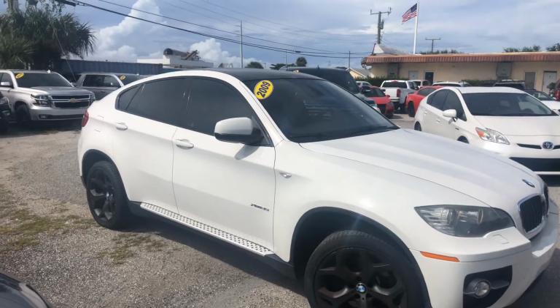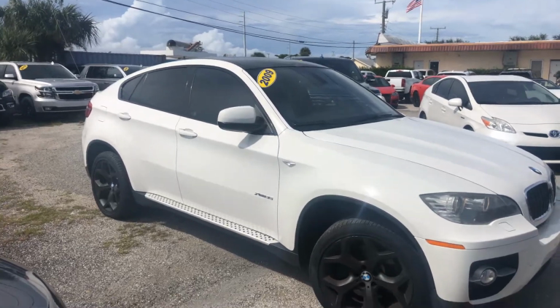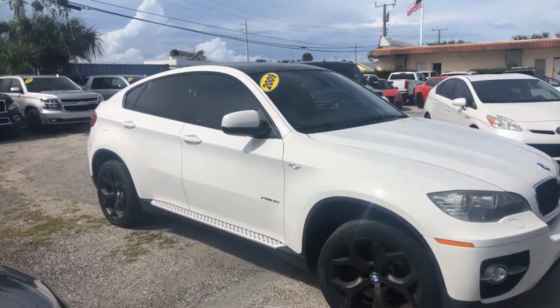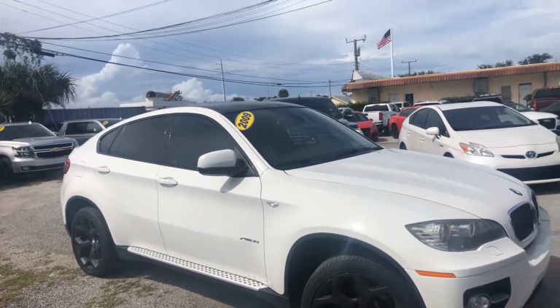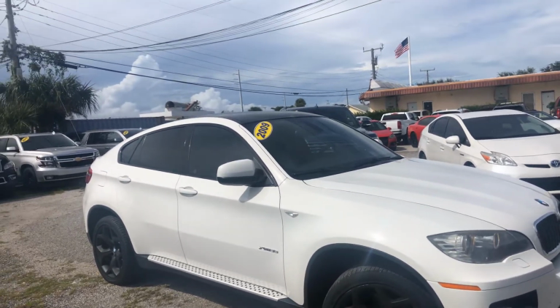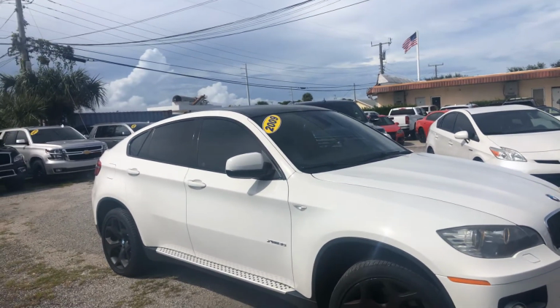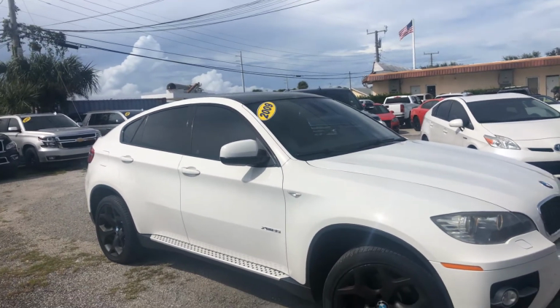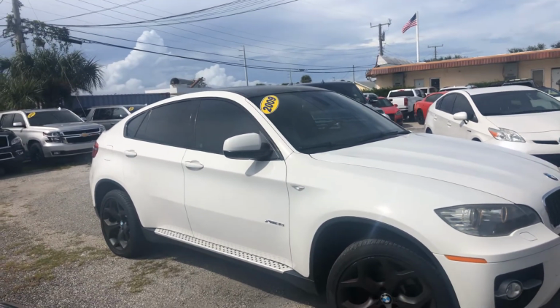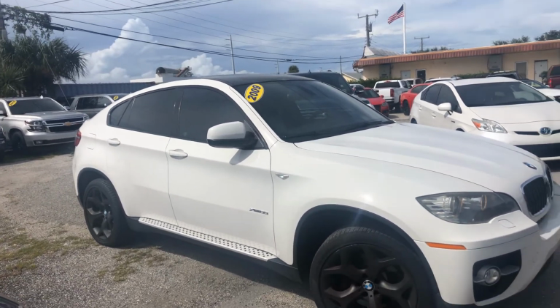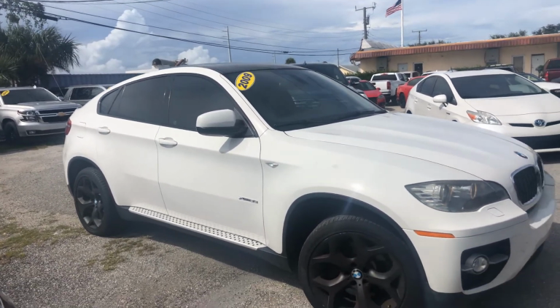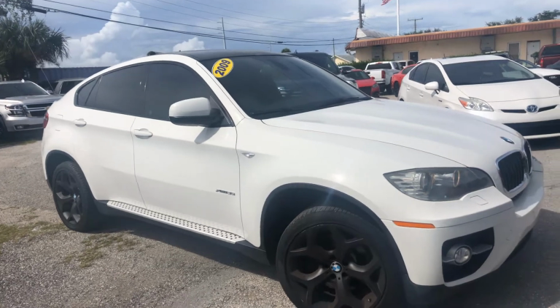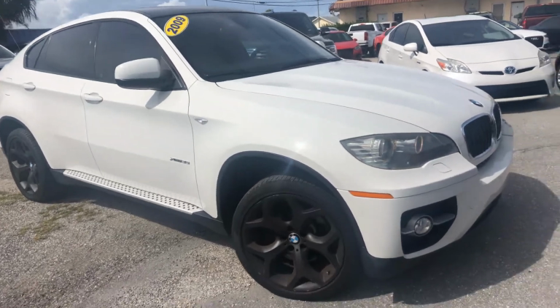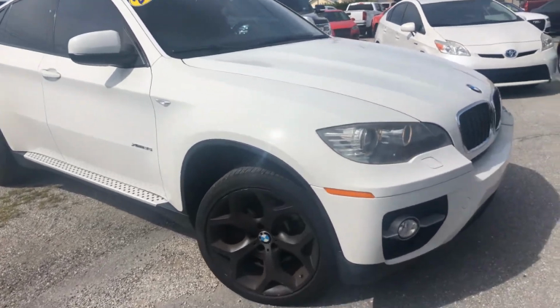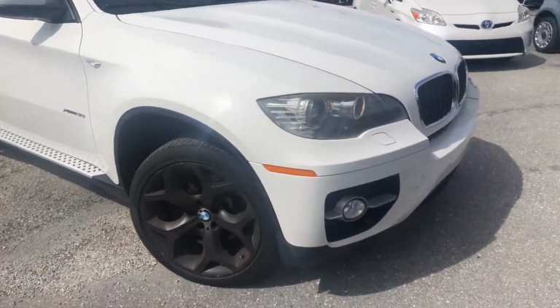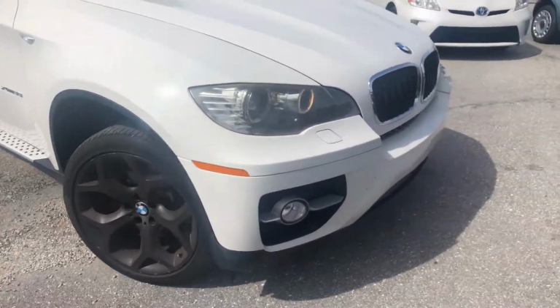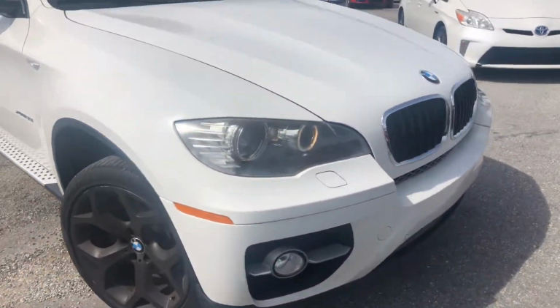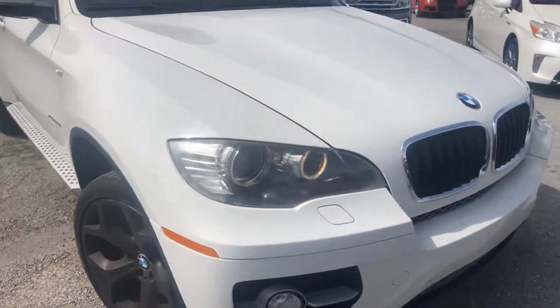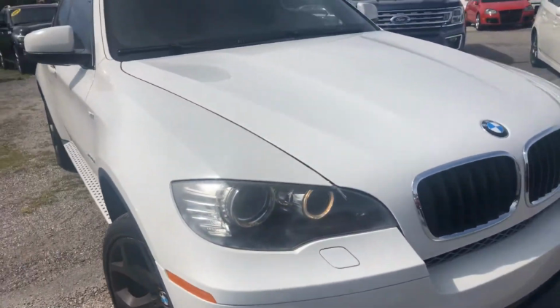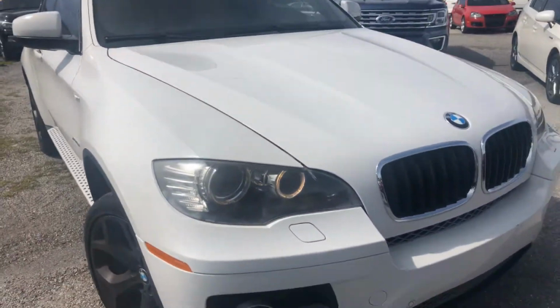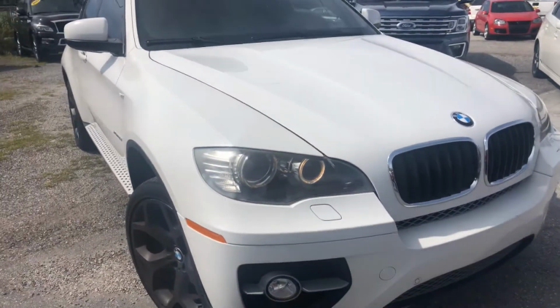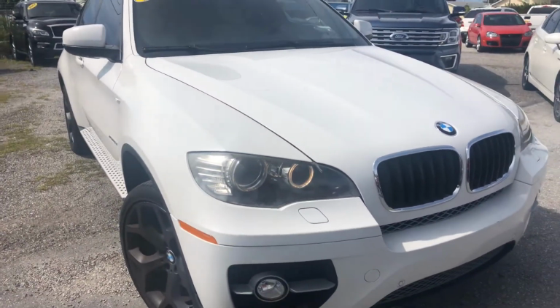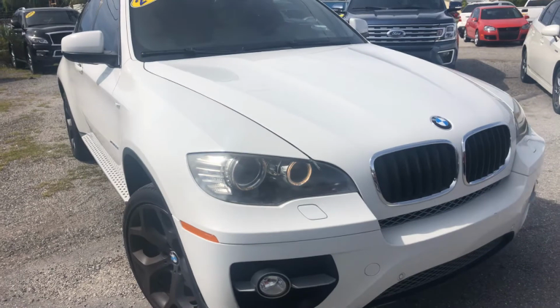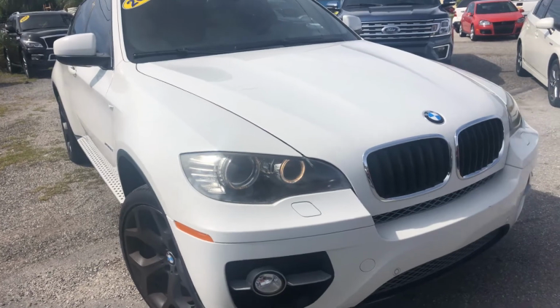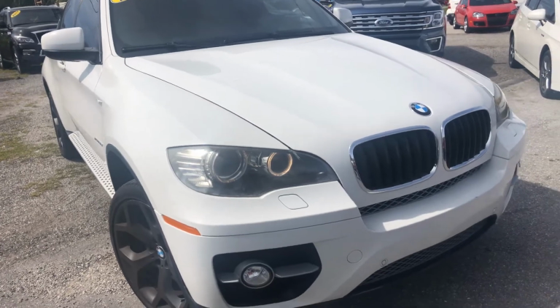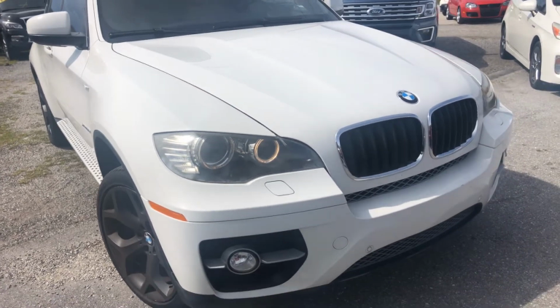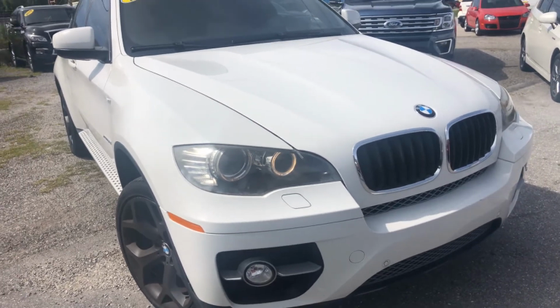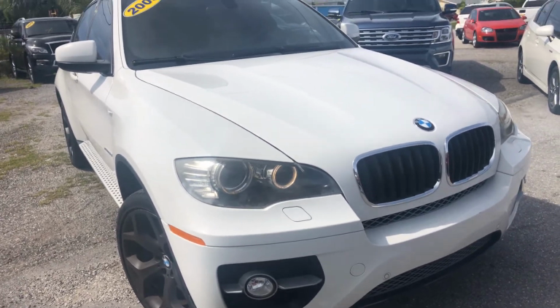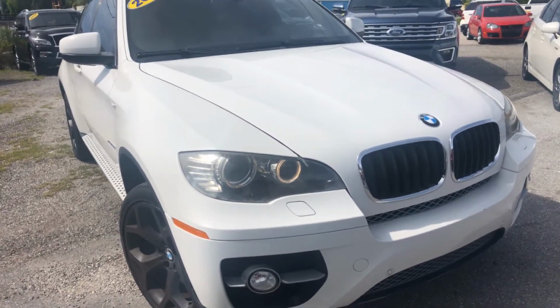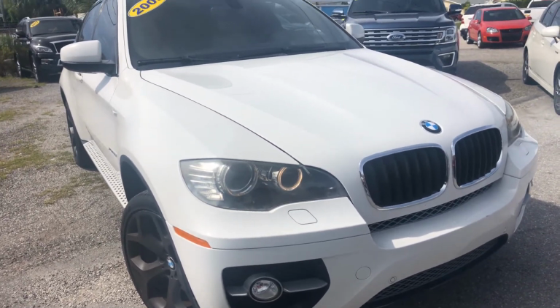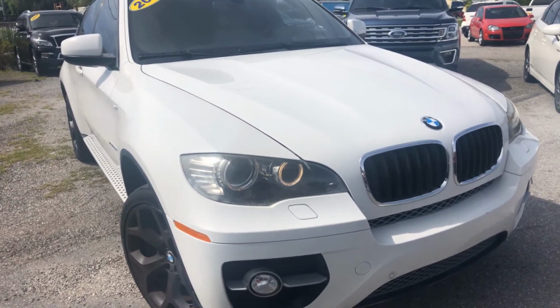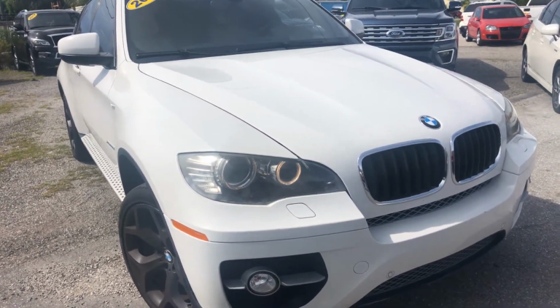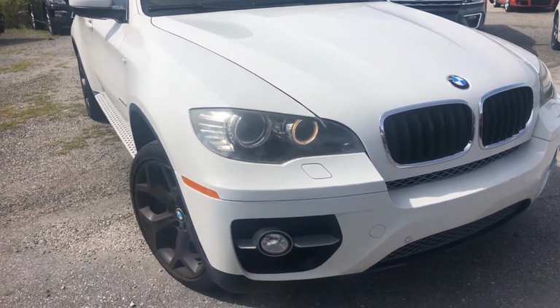We're starting our walk-around video on the 2009 BMW X6. These videos are to point out any flaws and blemishes so that there's no surprises once the vehicle gets to you. We're going to start at the front bumper on the passenger side.